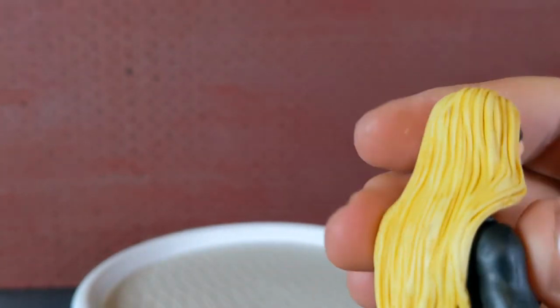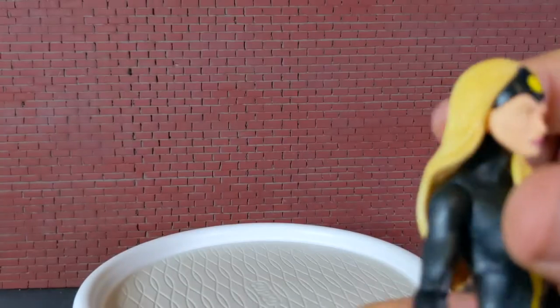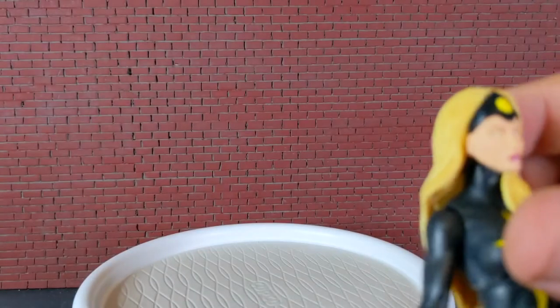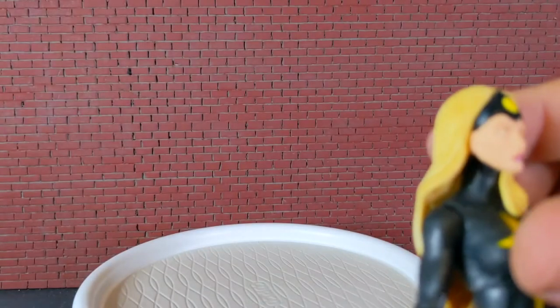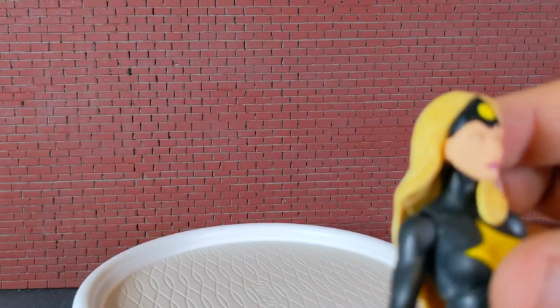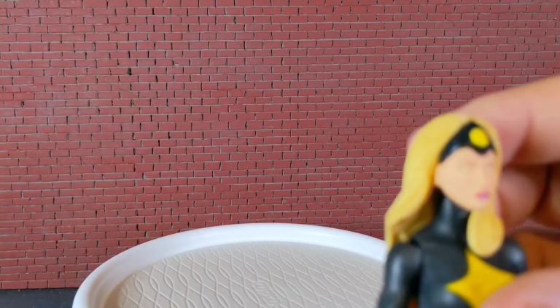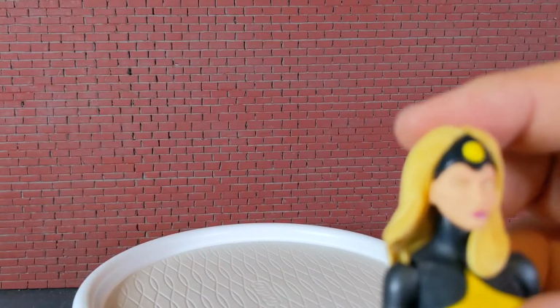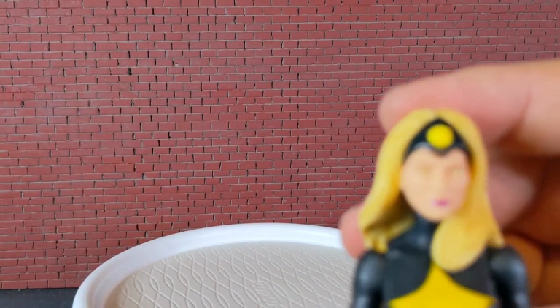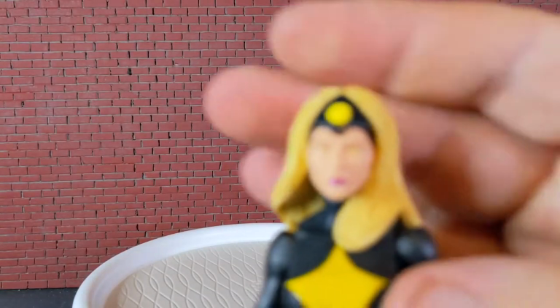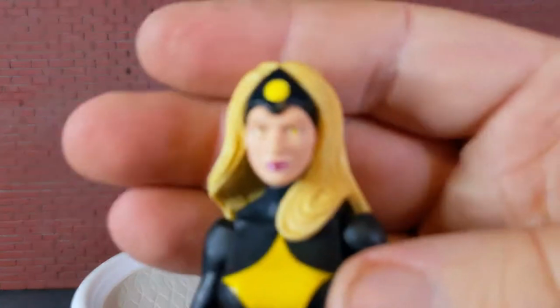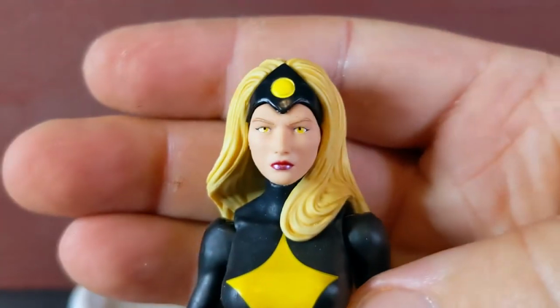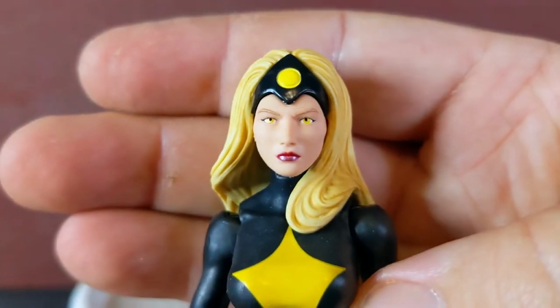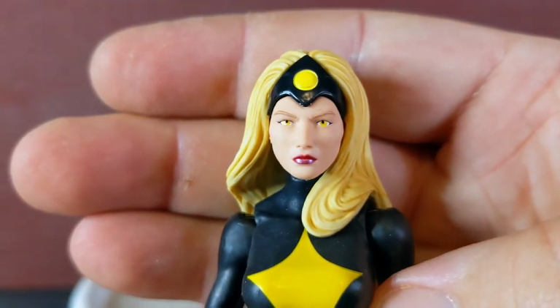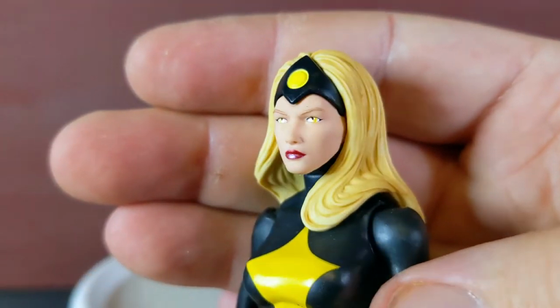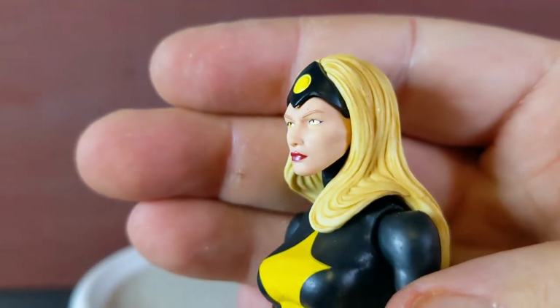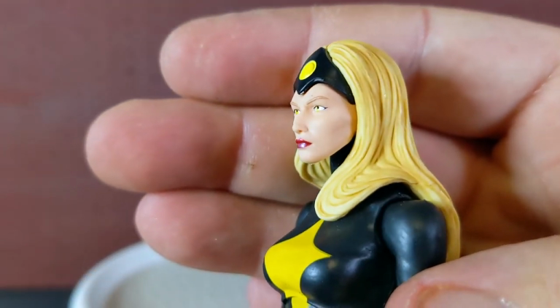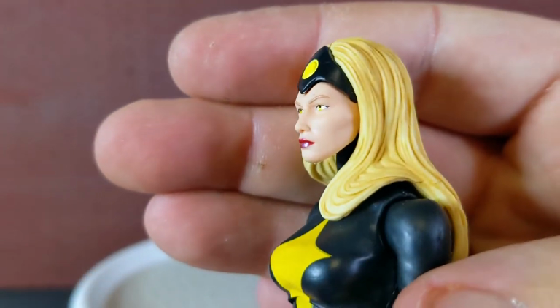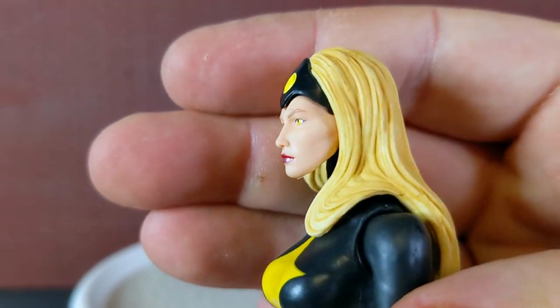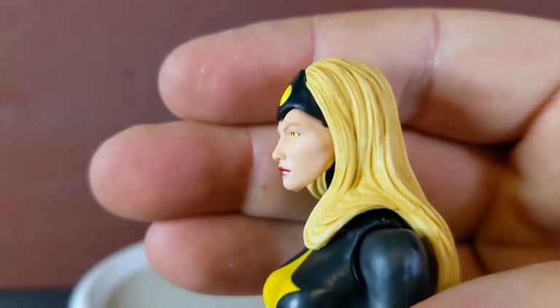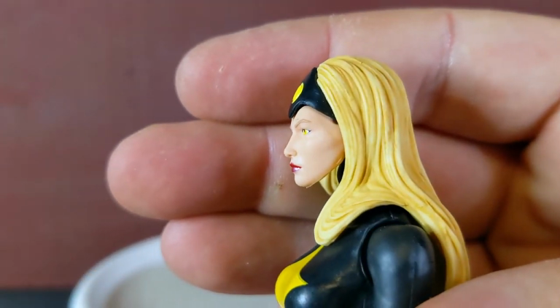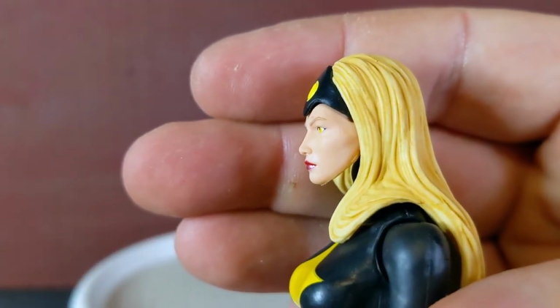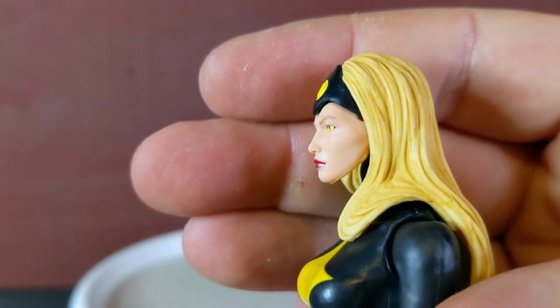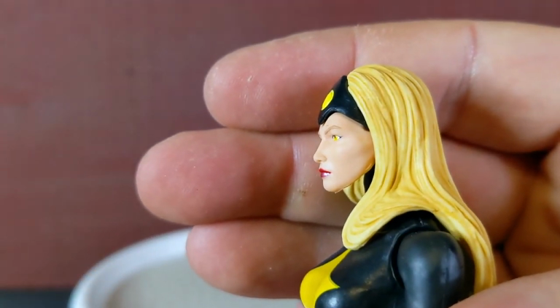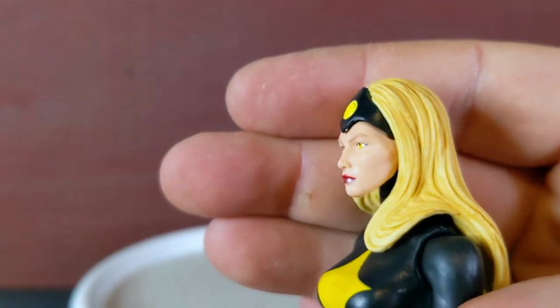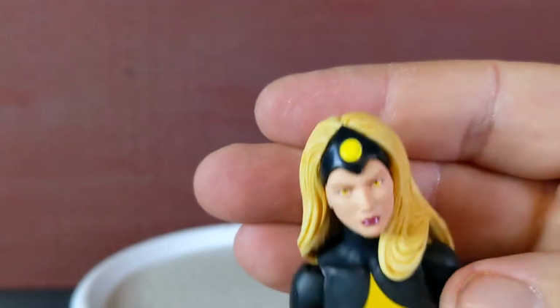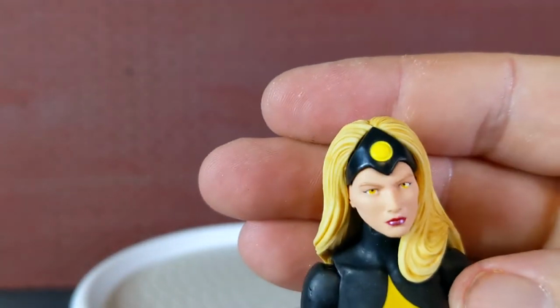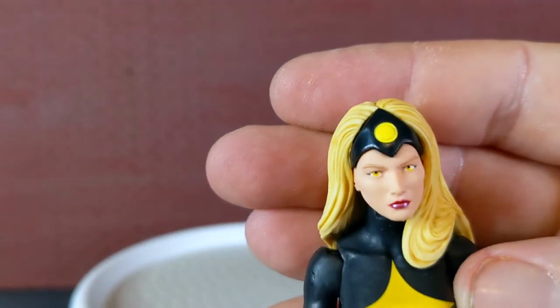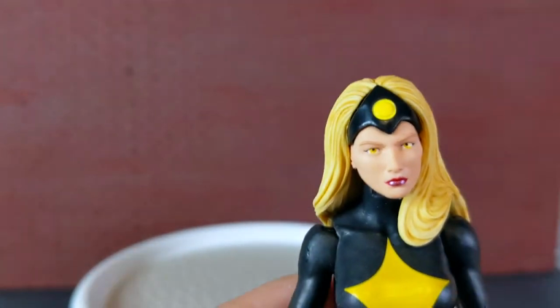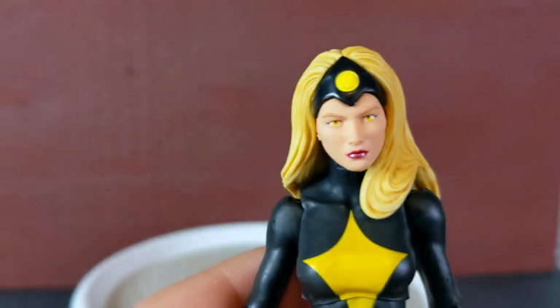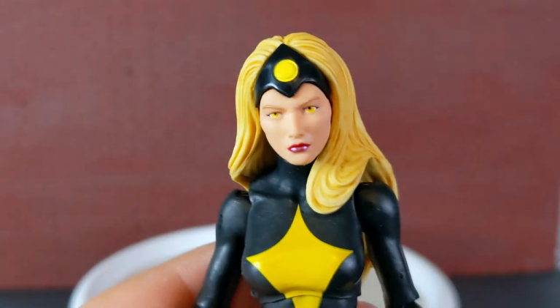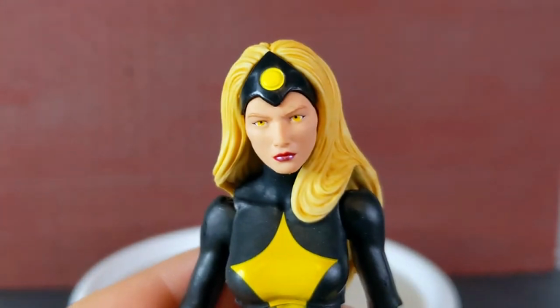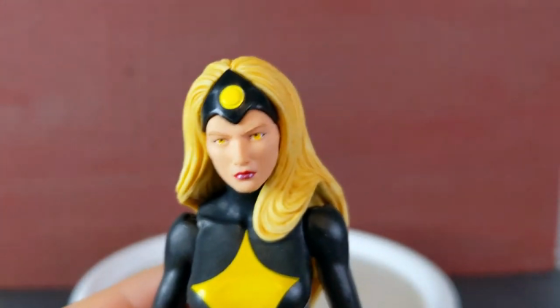The hair looks very good. Skin tone is pretty good. Nothing fantastic about the body — it's just a regular Marvel female body. So that's Darkstar.